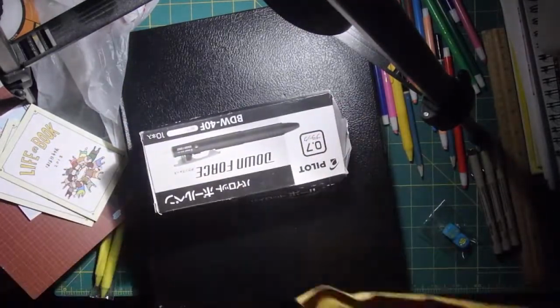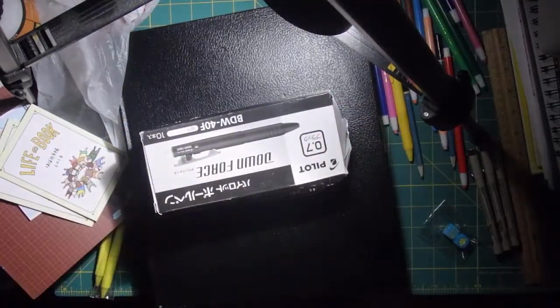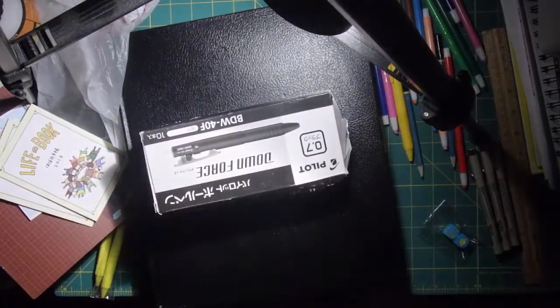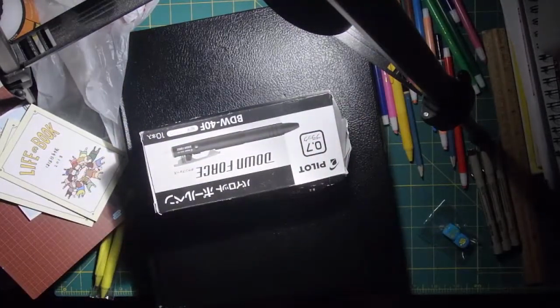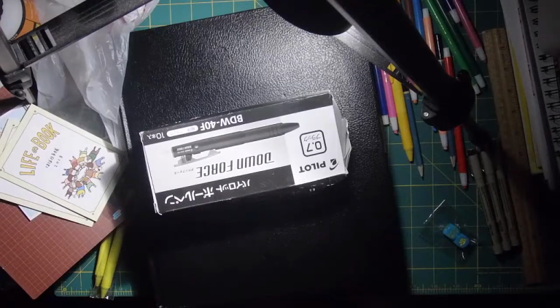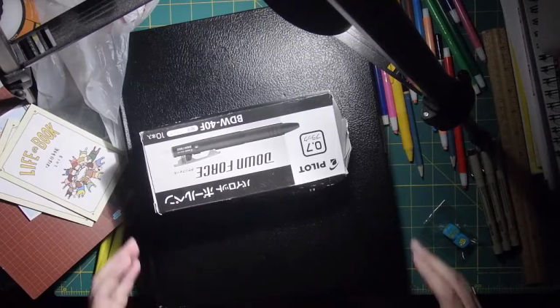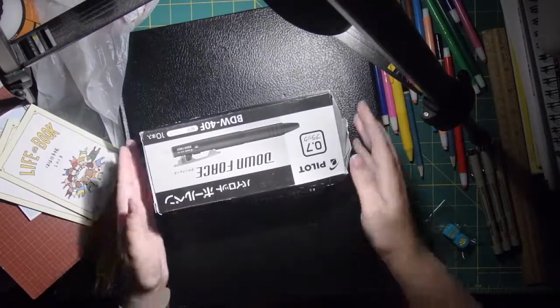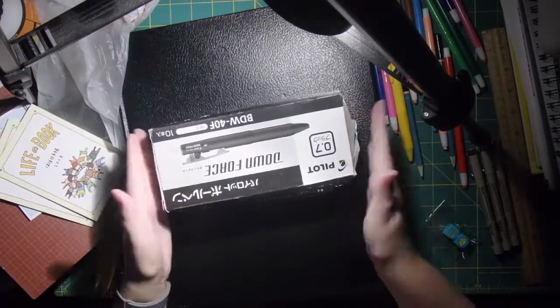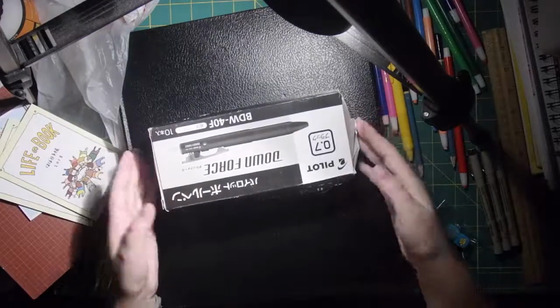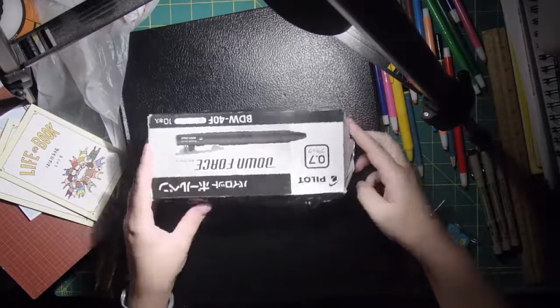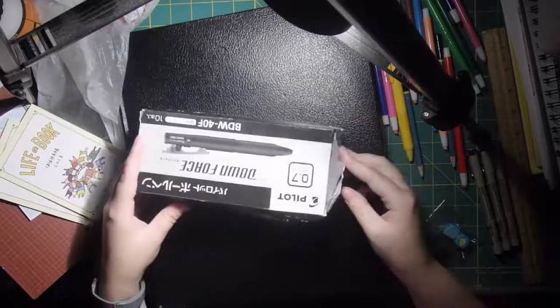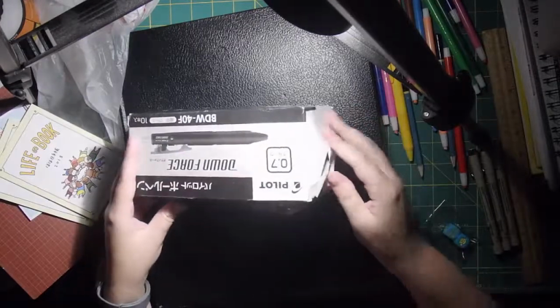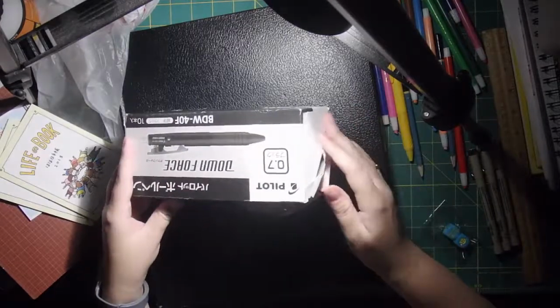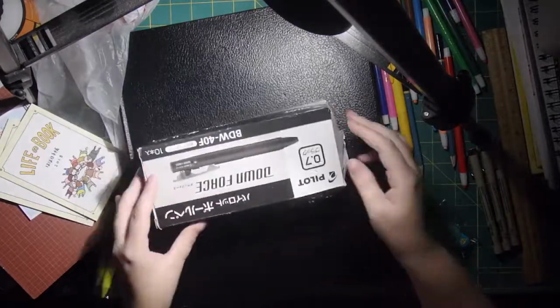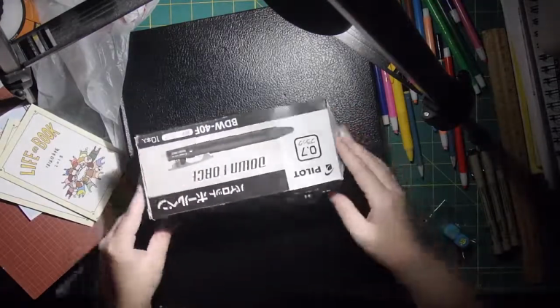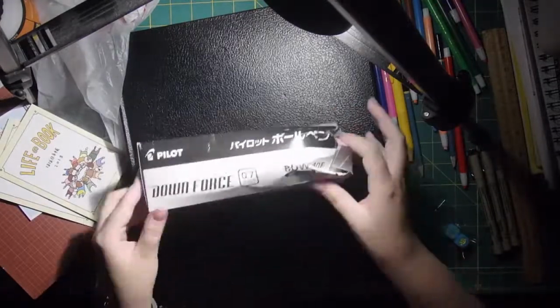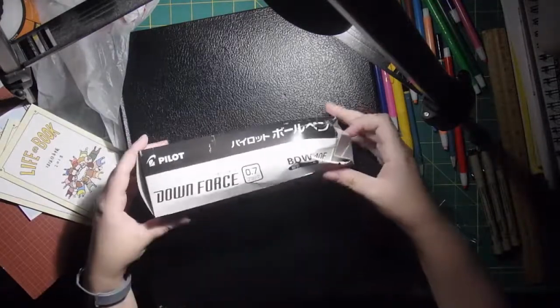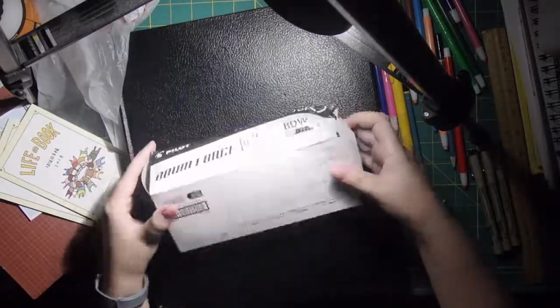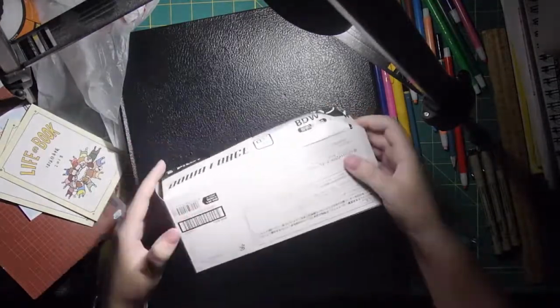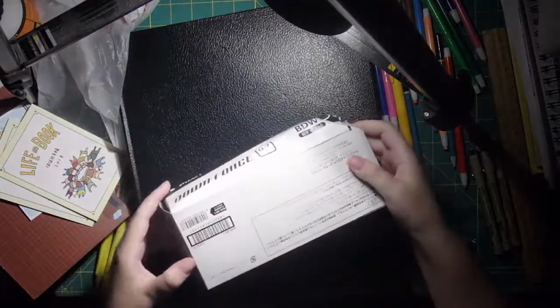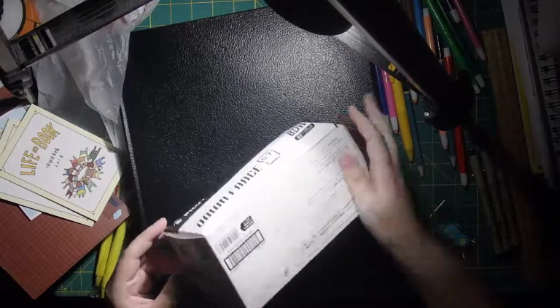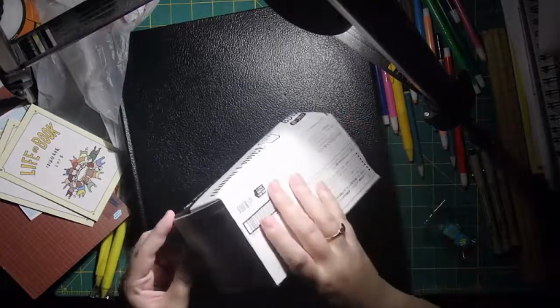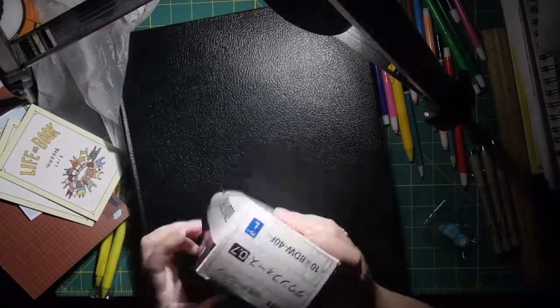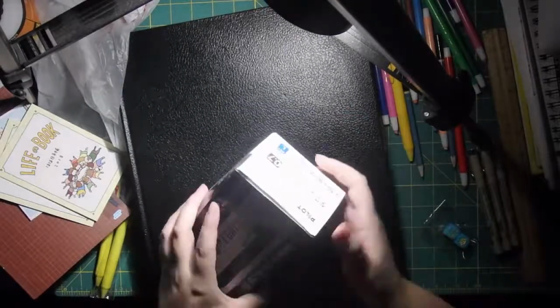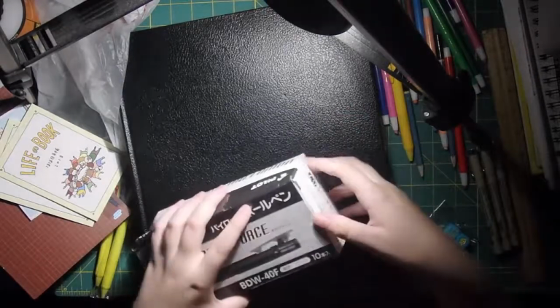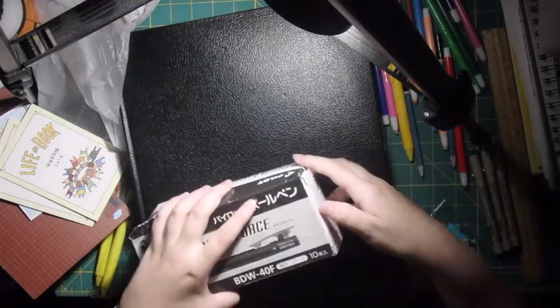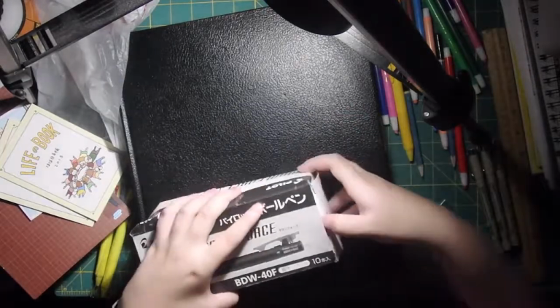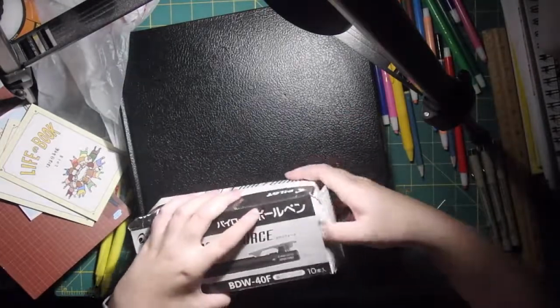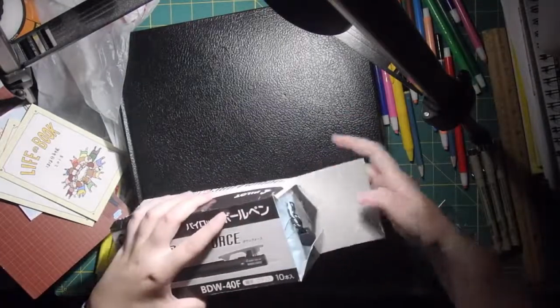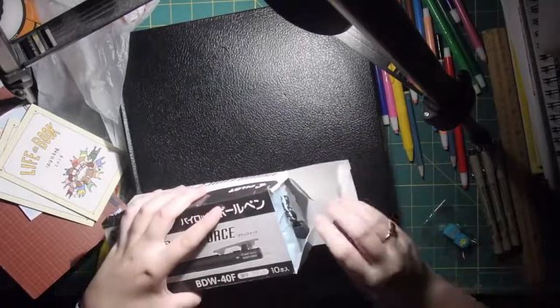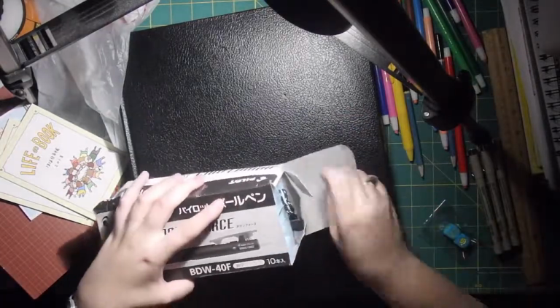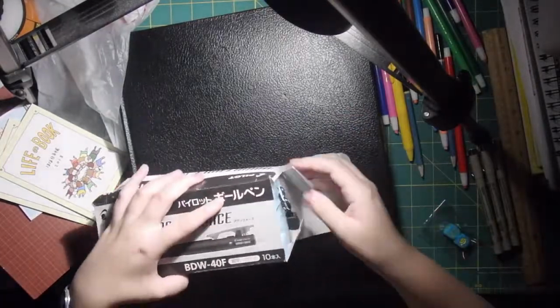That is the box they gave it in. It's a little weird shaped, but this is the box they shipped it in. Let's open this up.